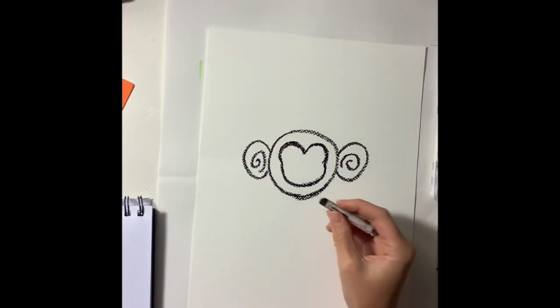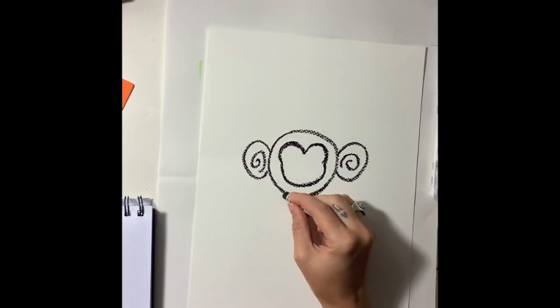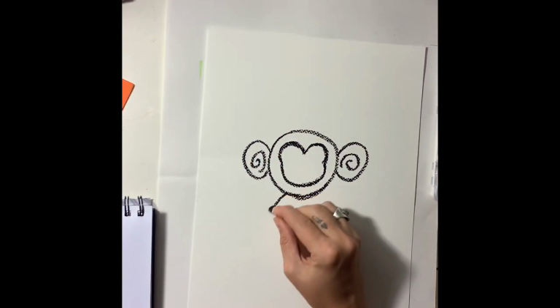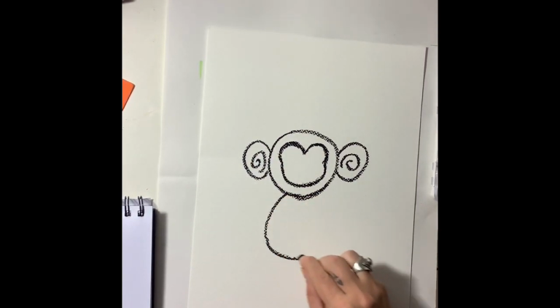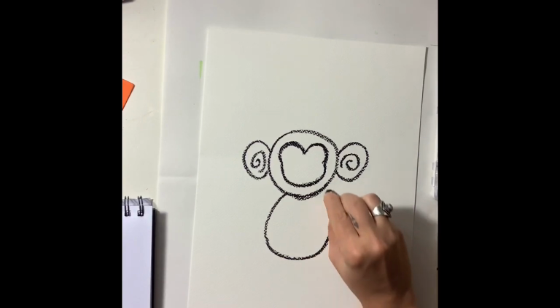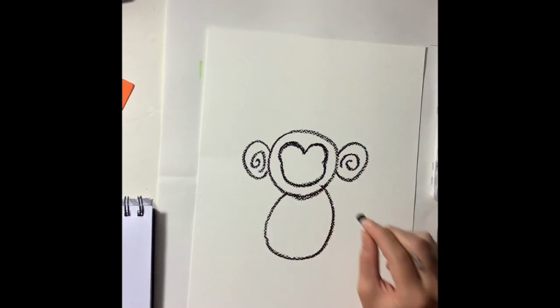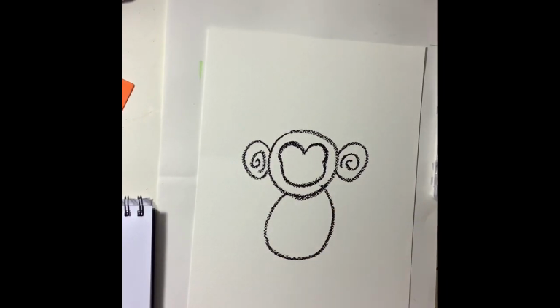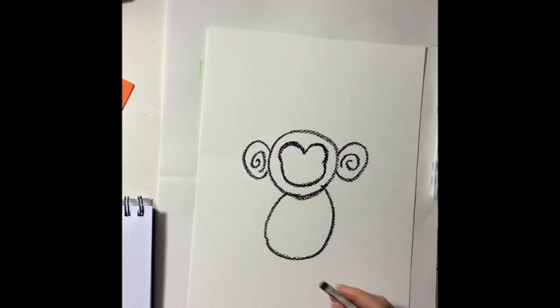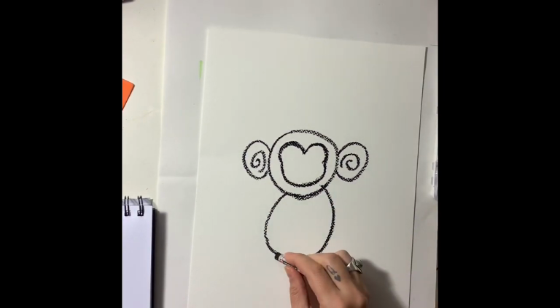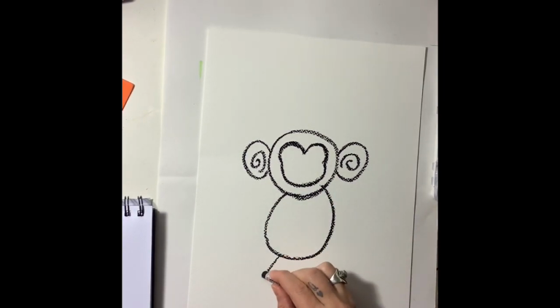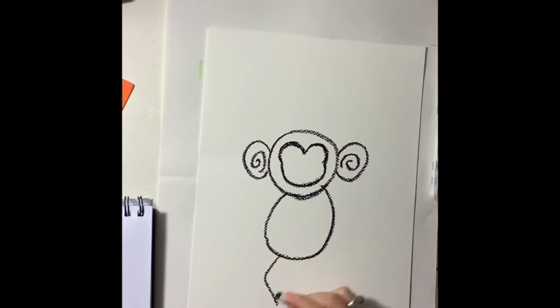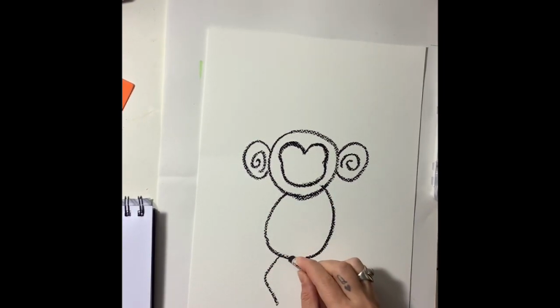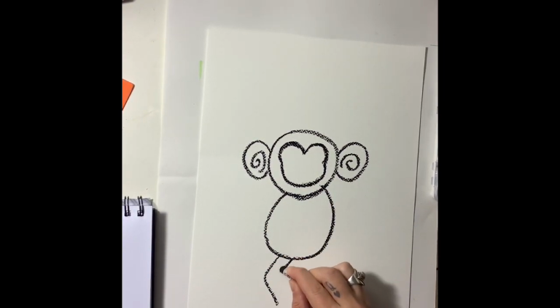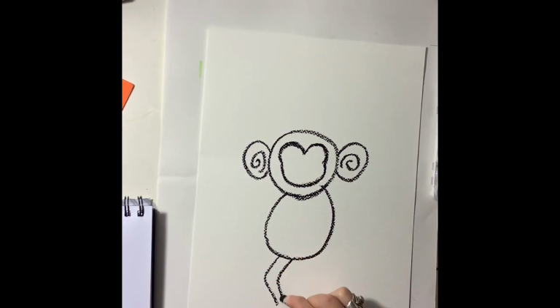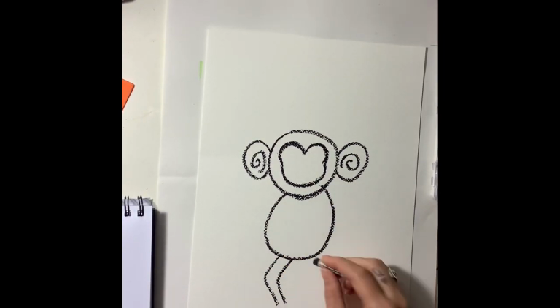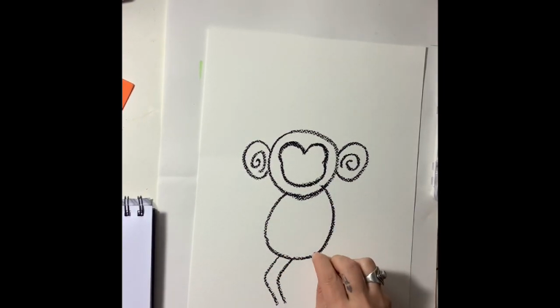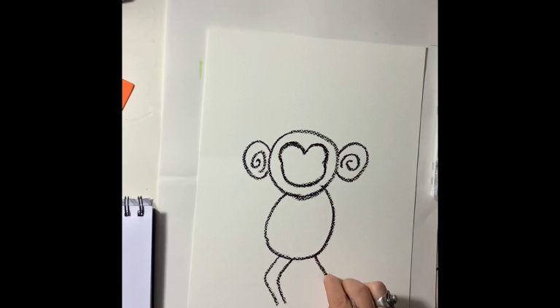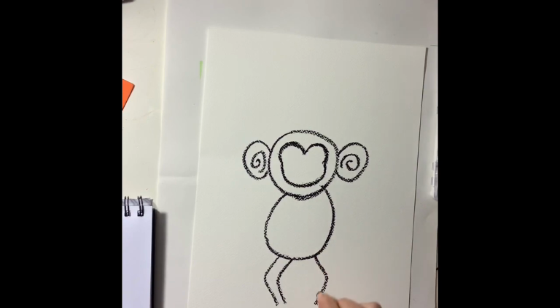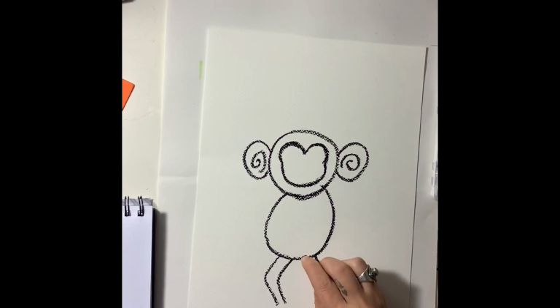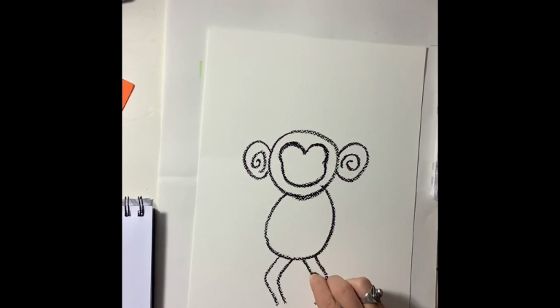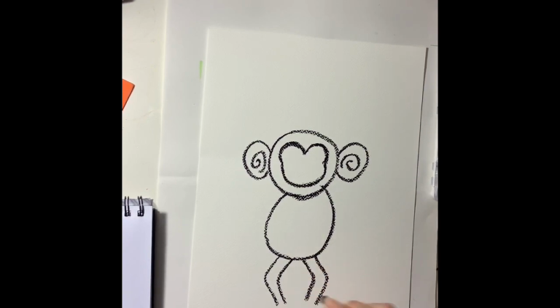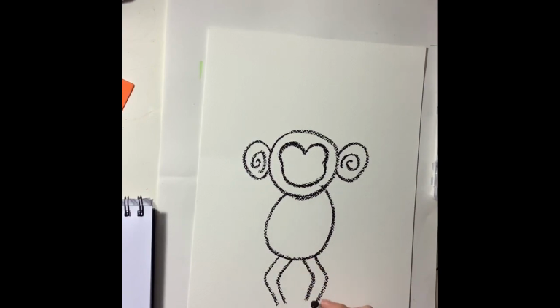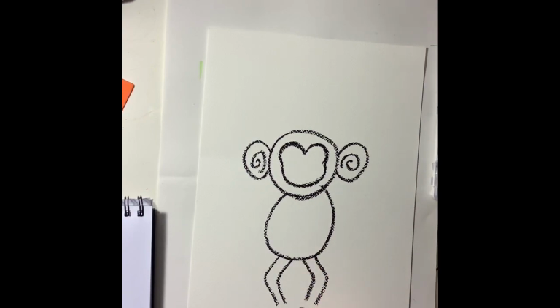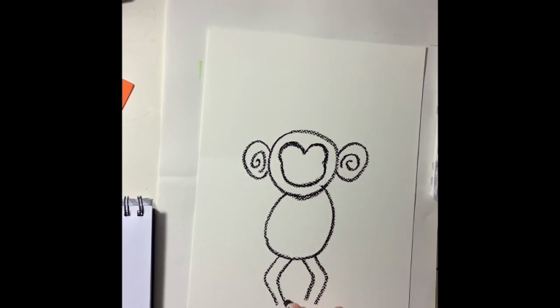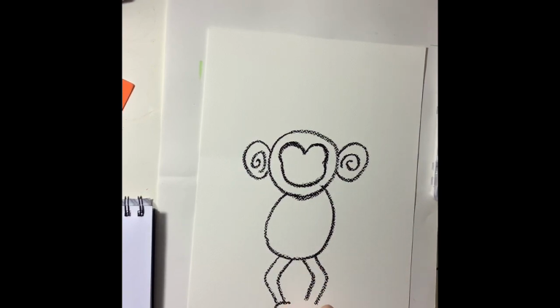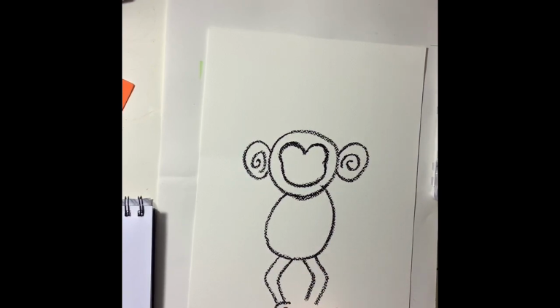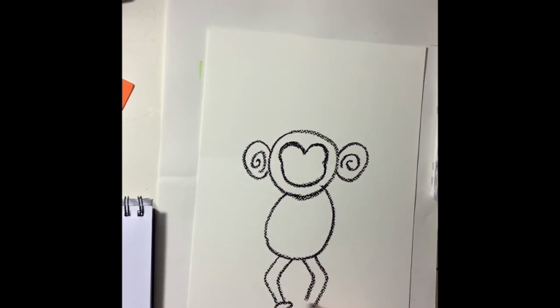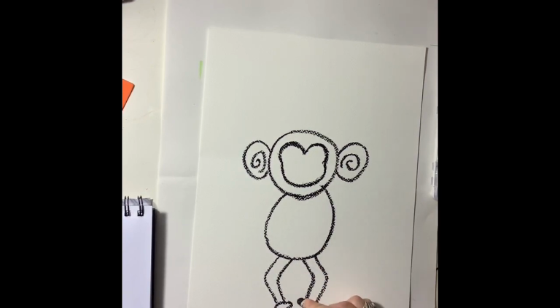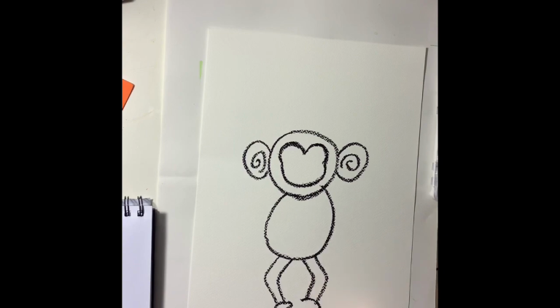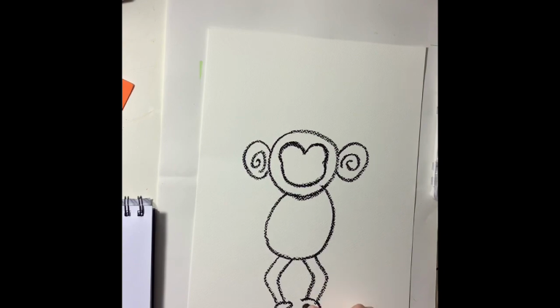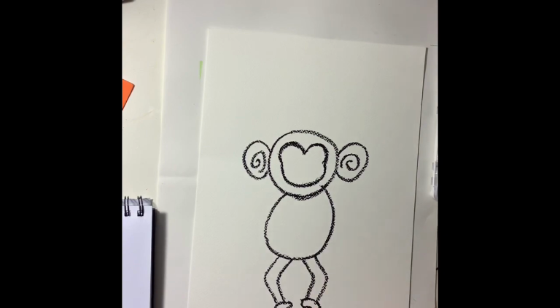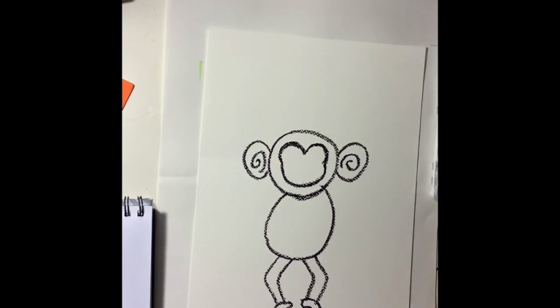Next I'm going to draw the monkey's belly and then some legs coming out of the belly. I'm going to draw some little bean shapes for the feet.